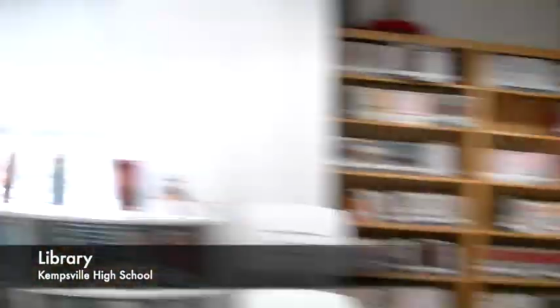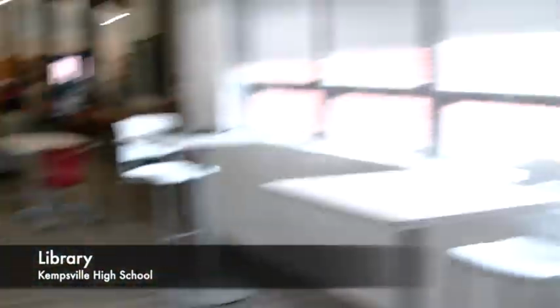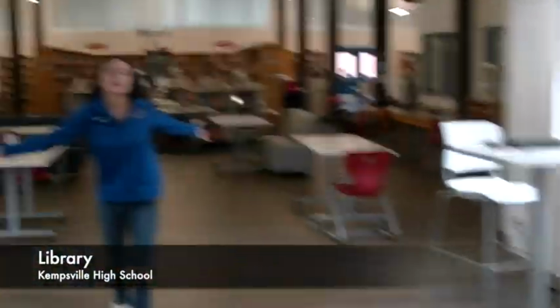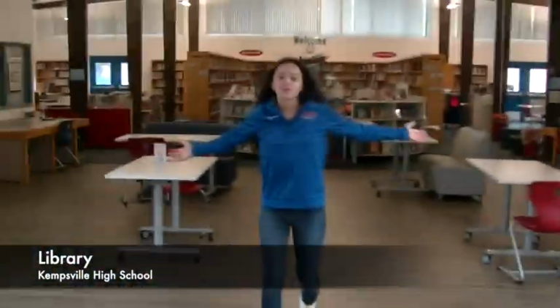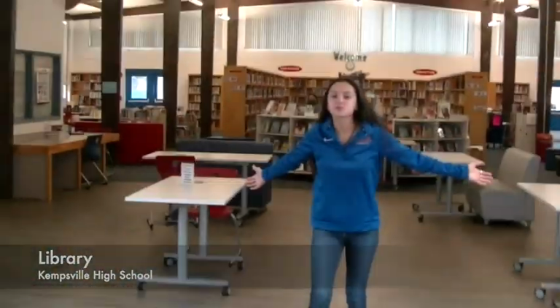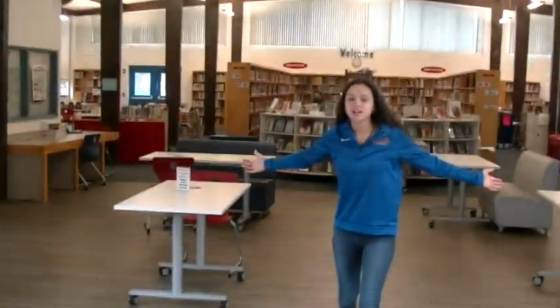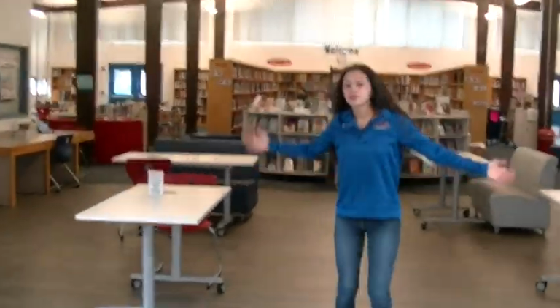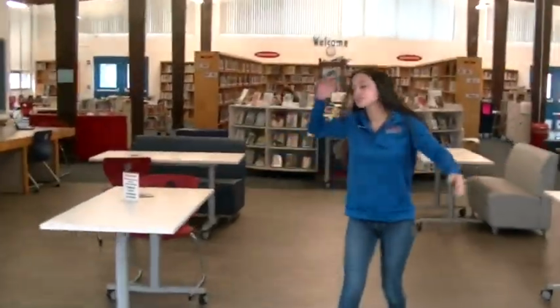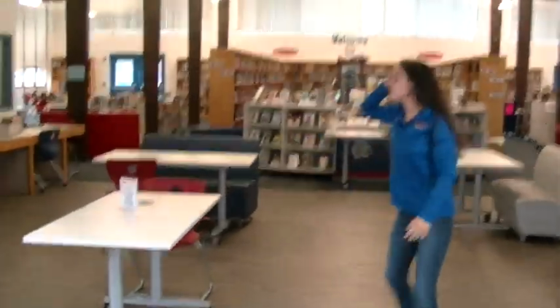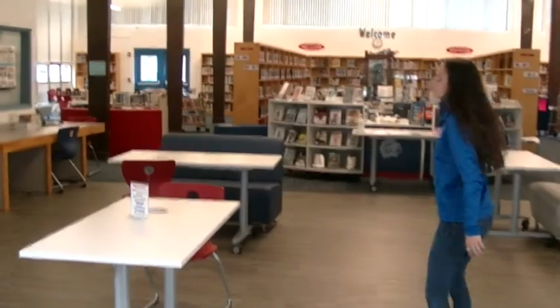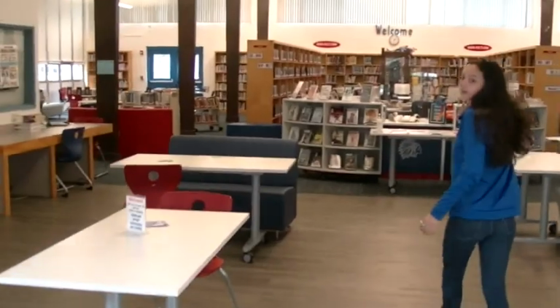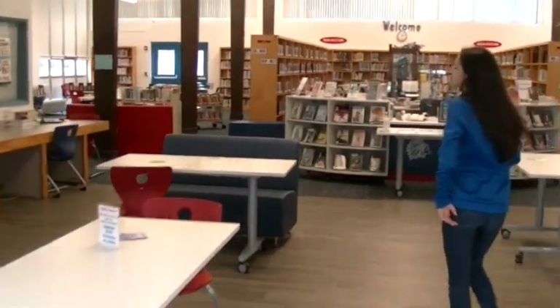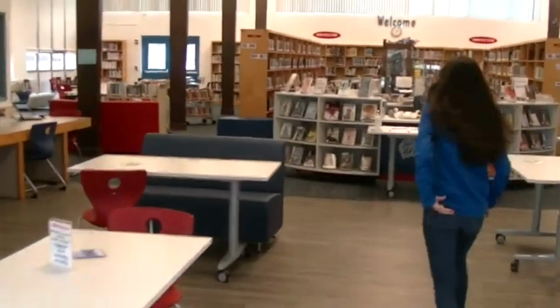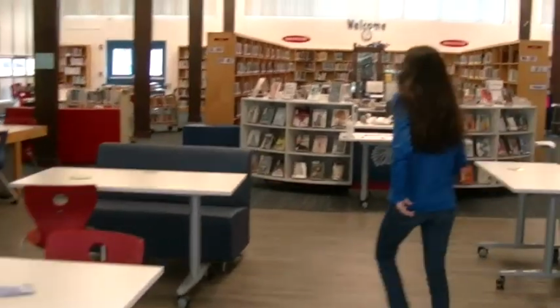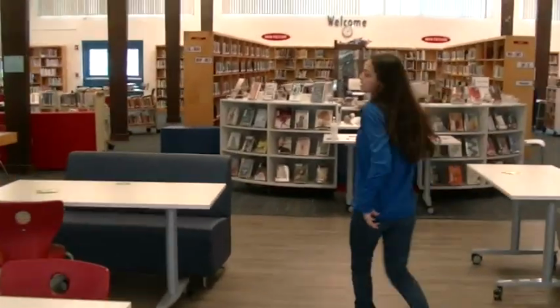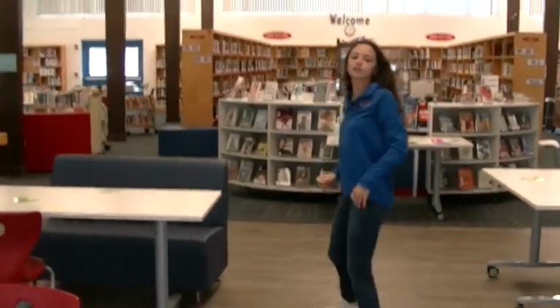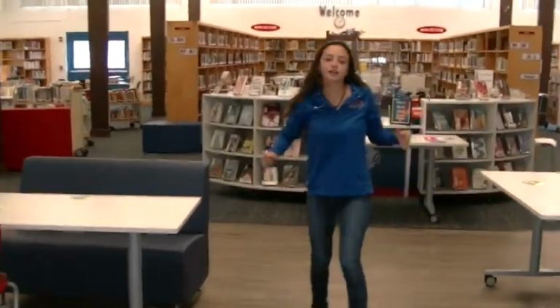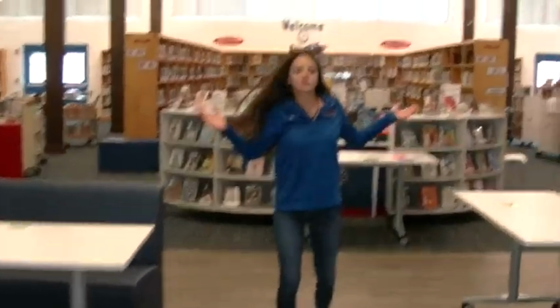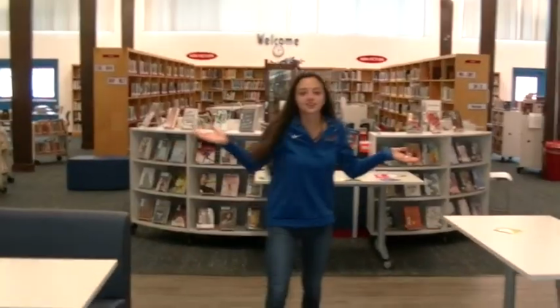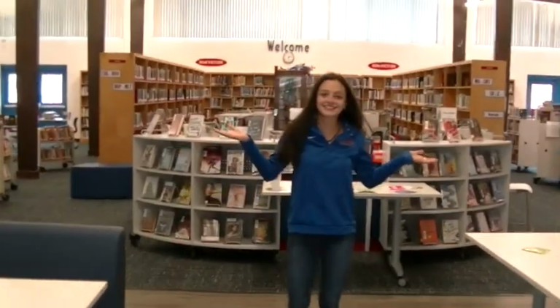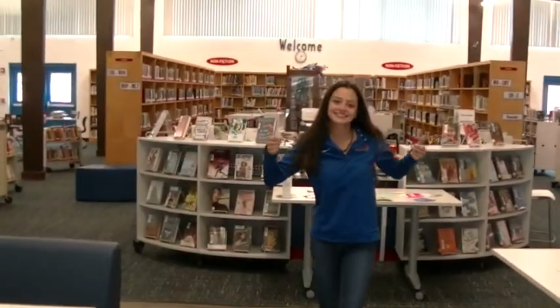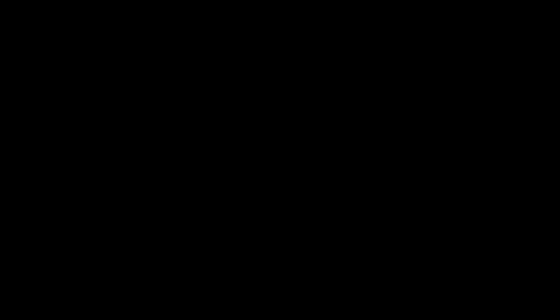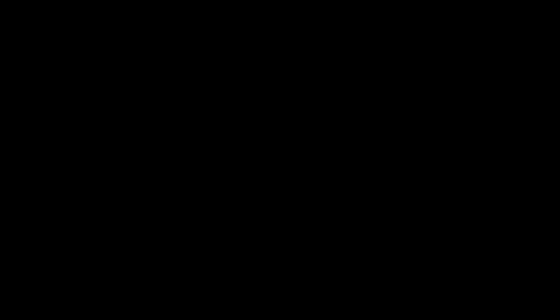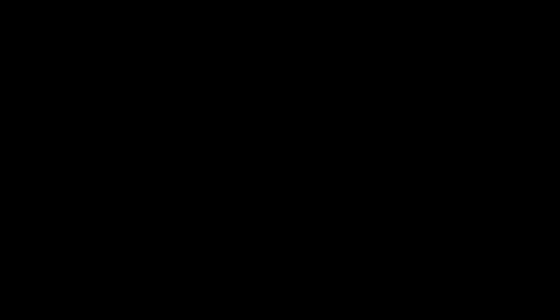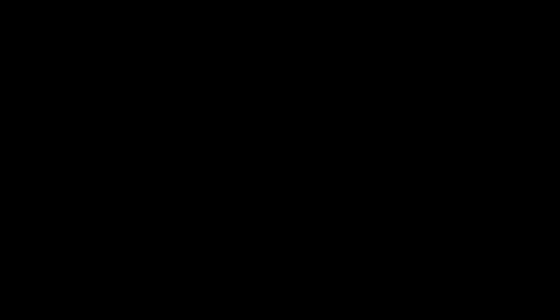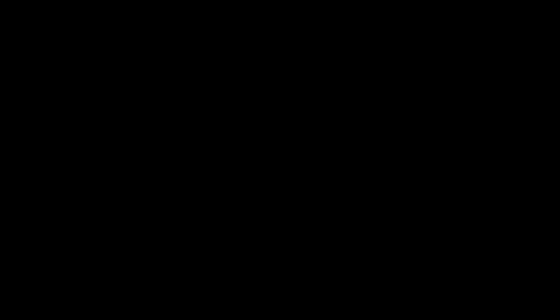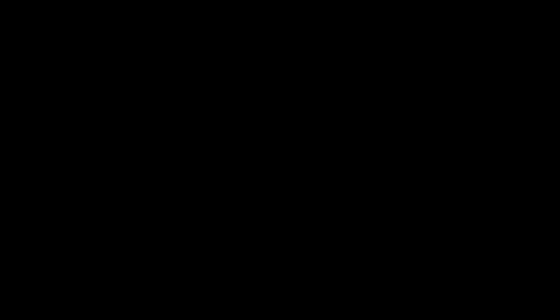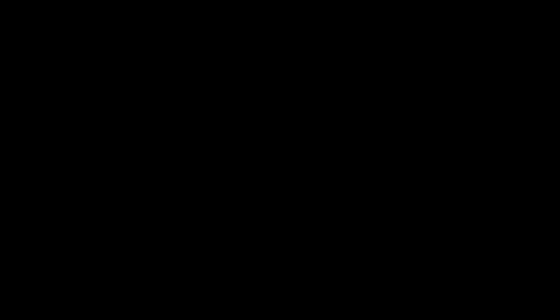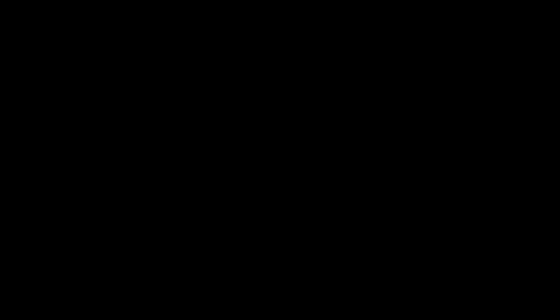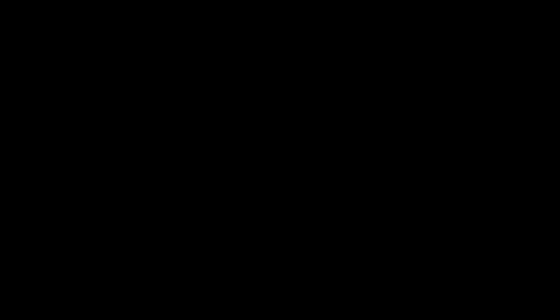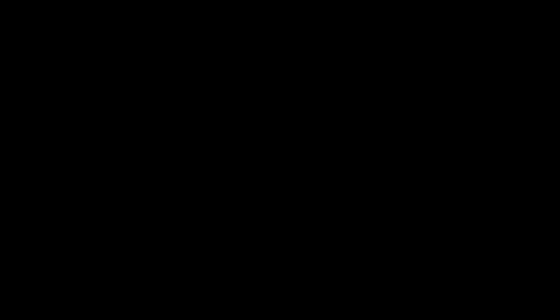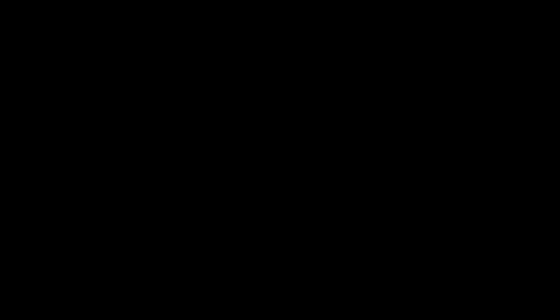So here's the library. You can check out books, do some work during lunch, and you can register to learn and do other things here as well.